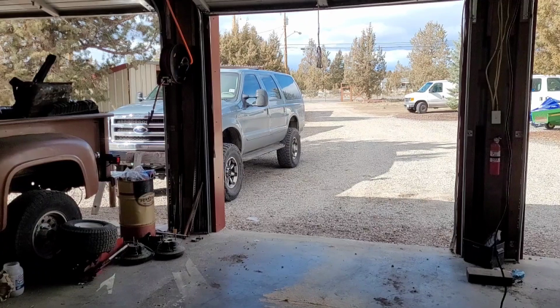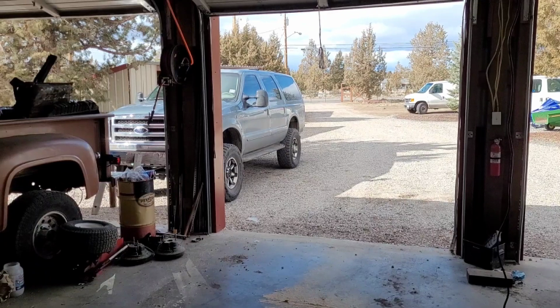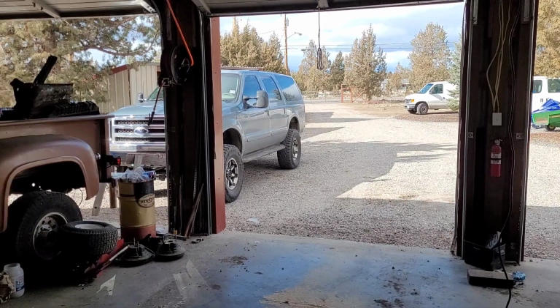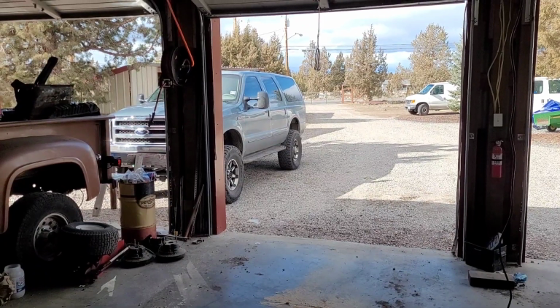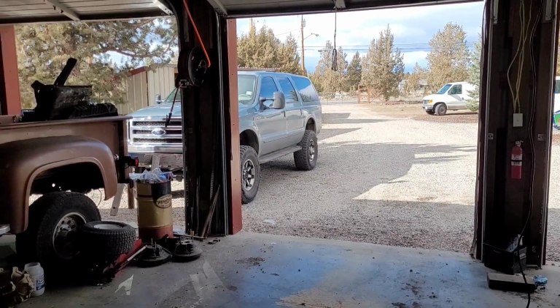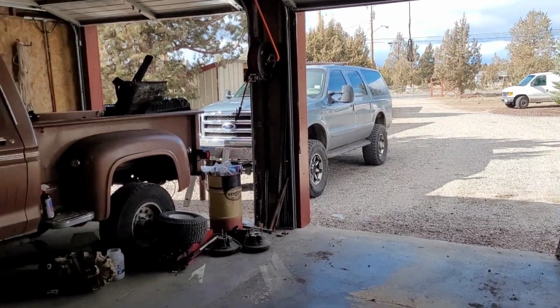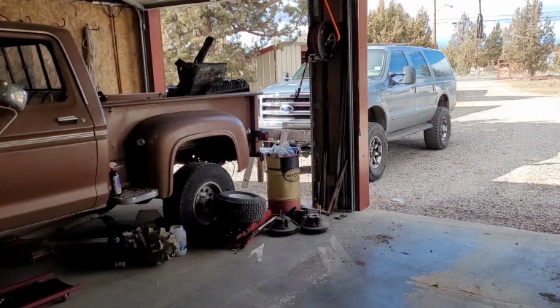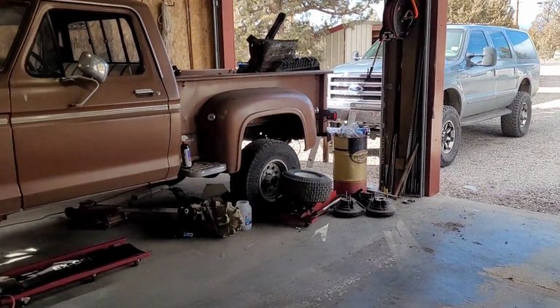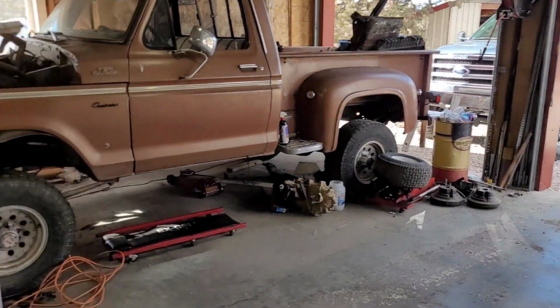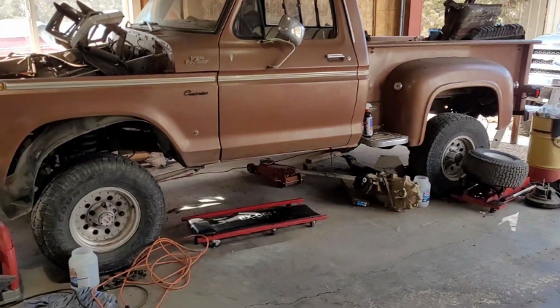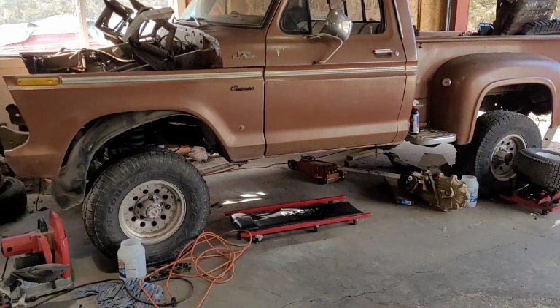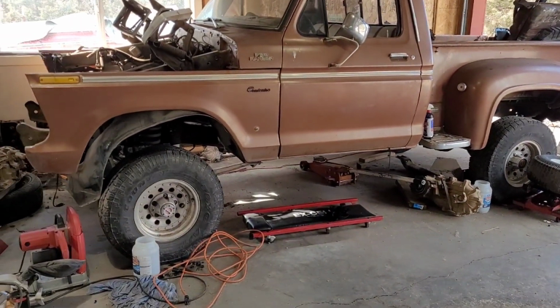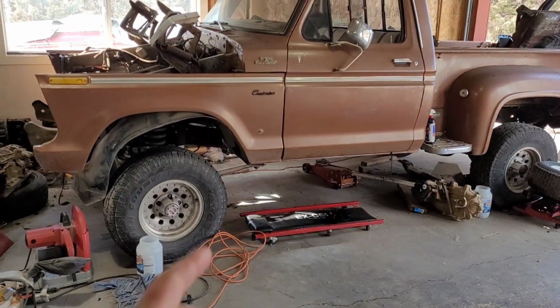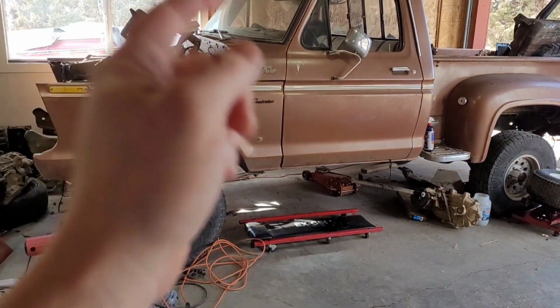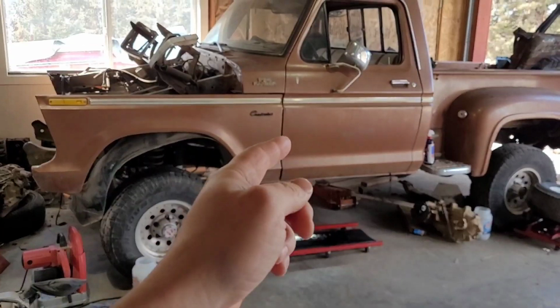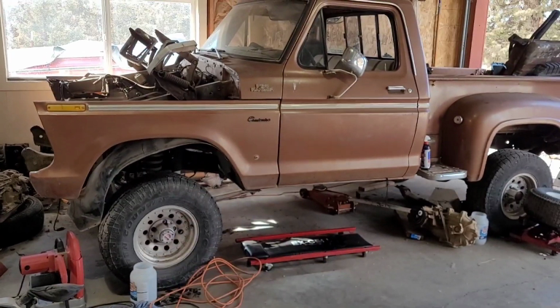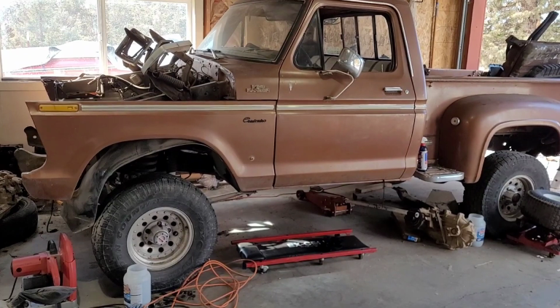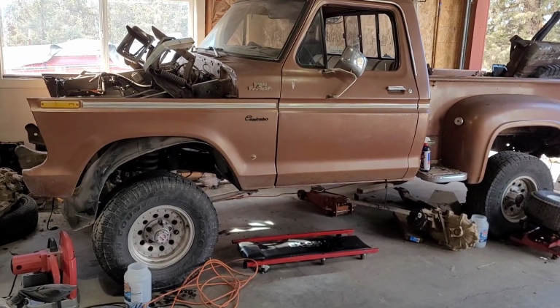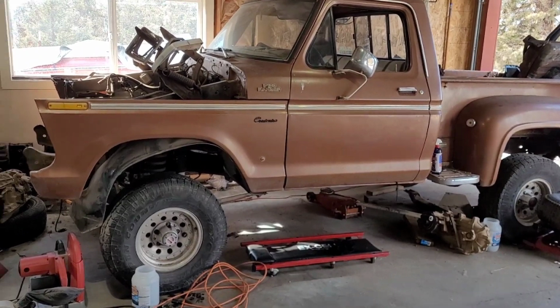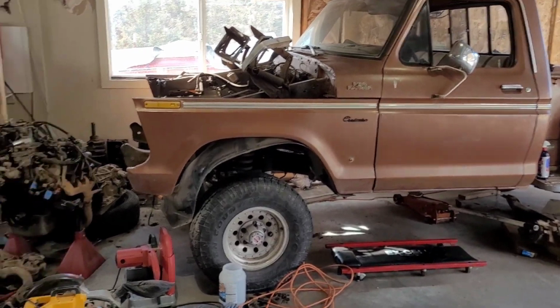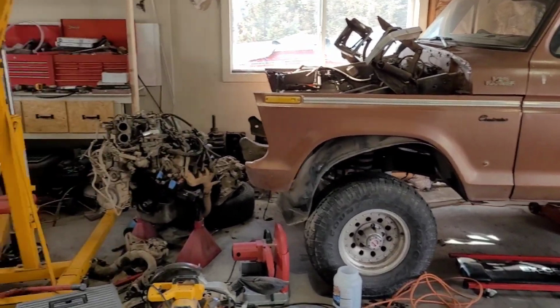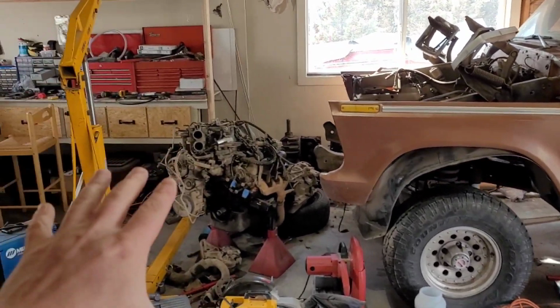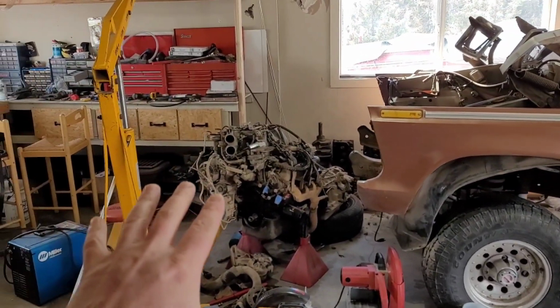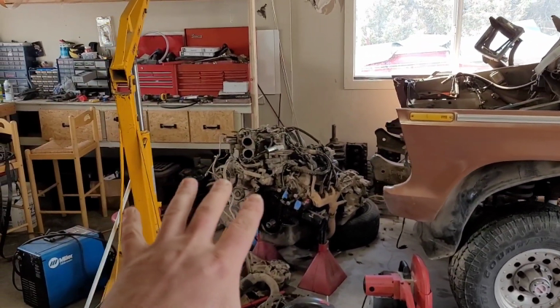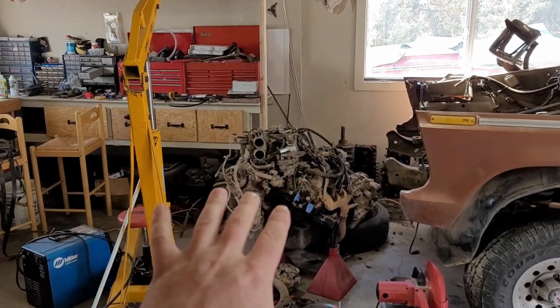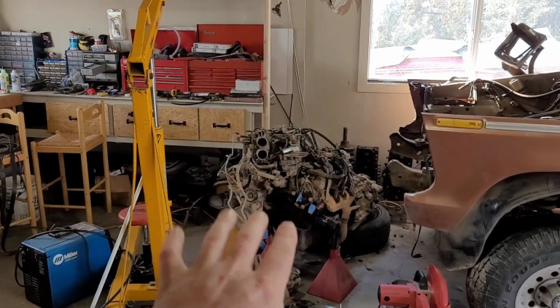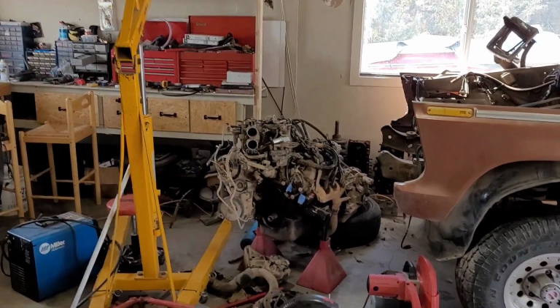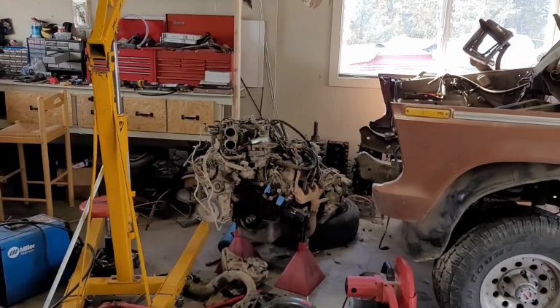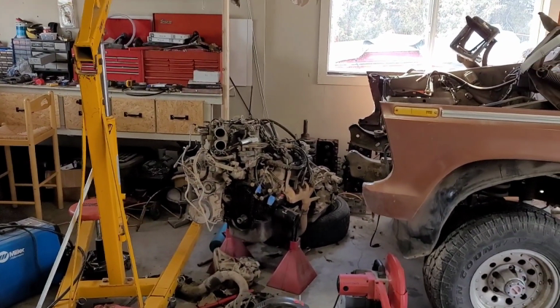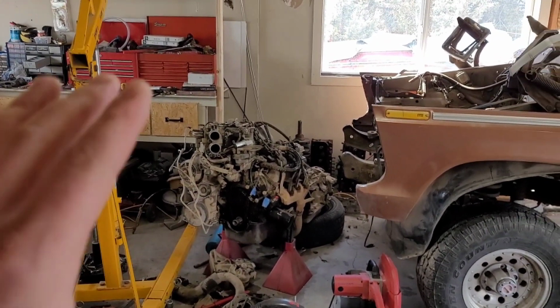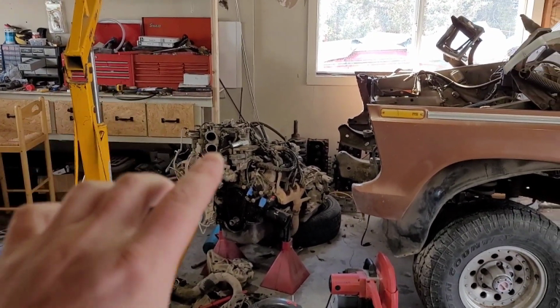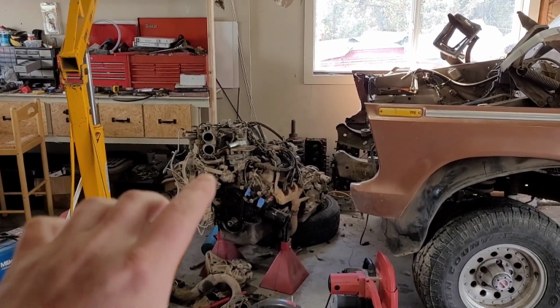Welcome back guys to another episode of Central Oregon Shenanigans. Today we're going to be working on the step side. I need this corner back.